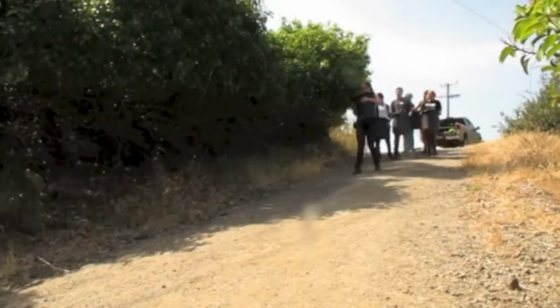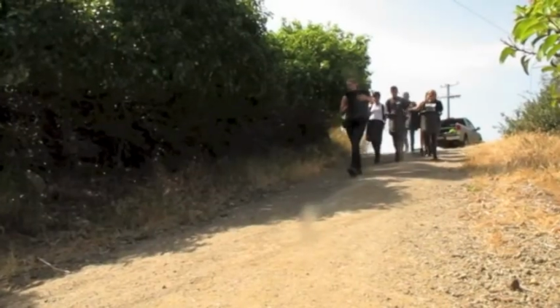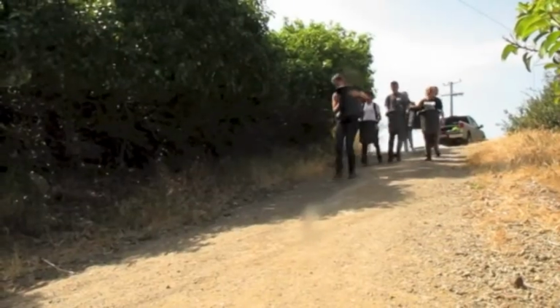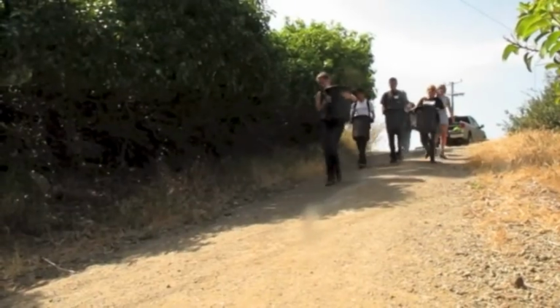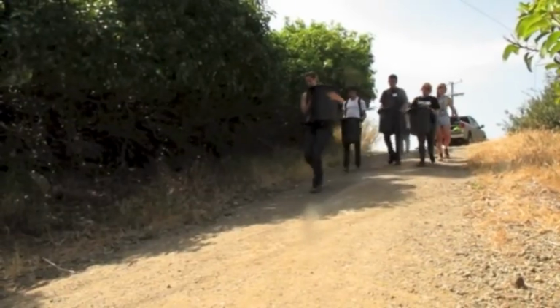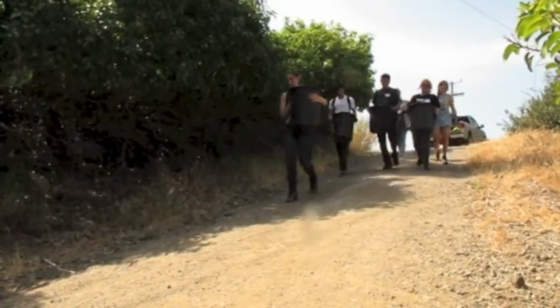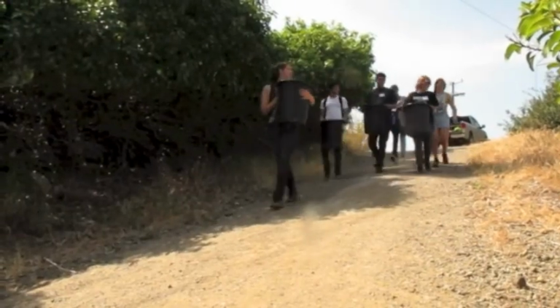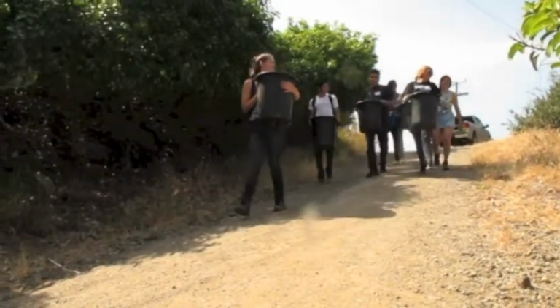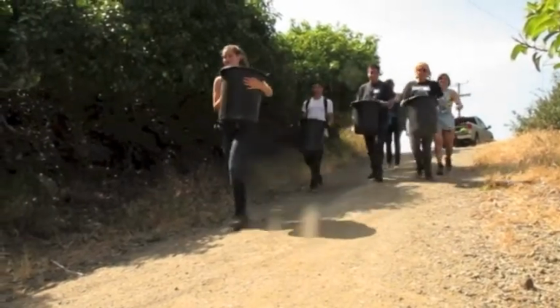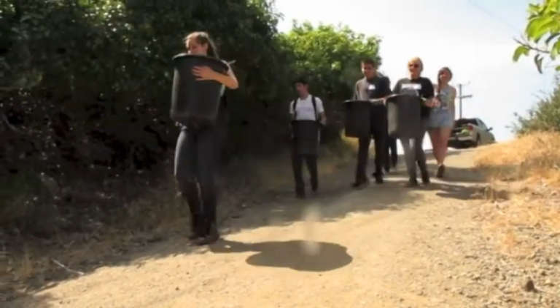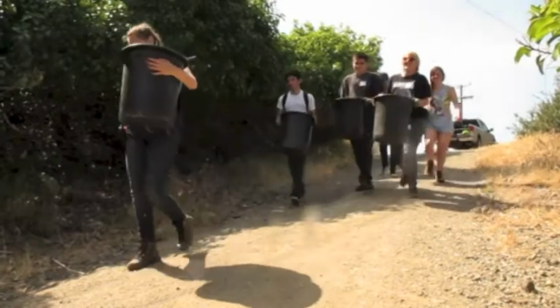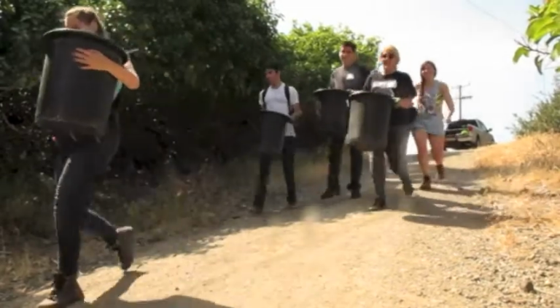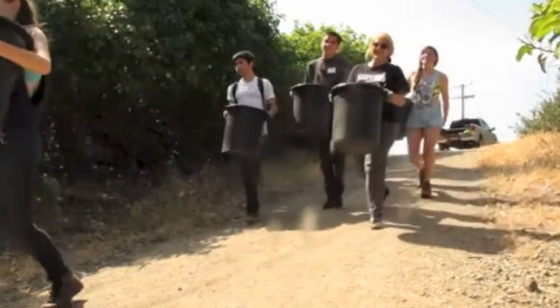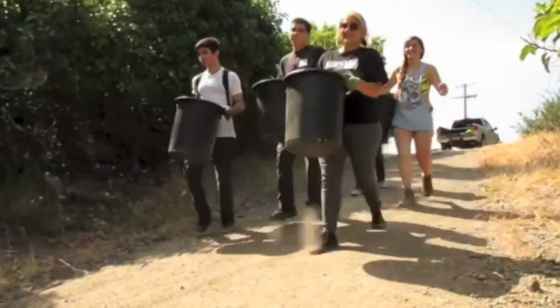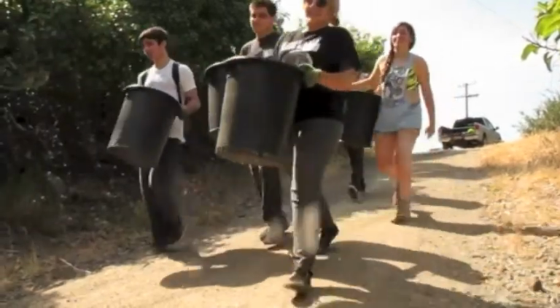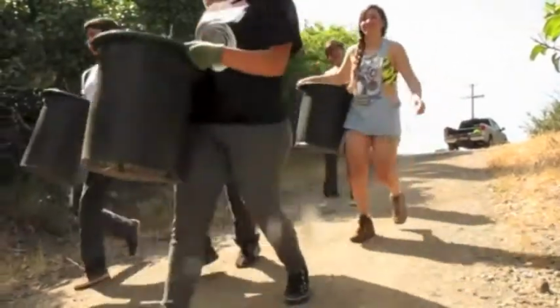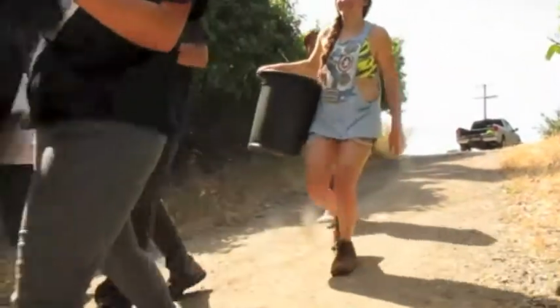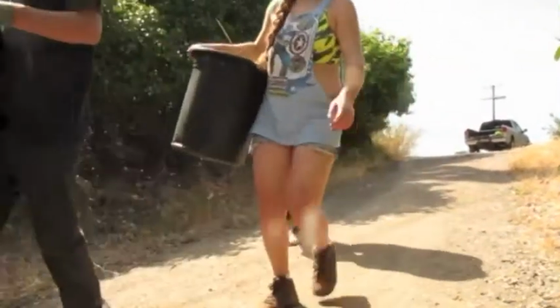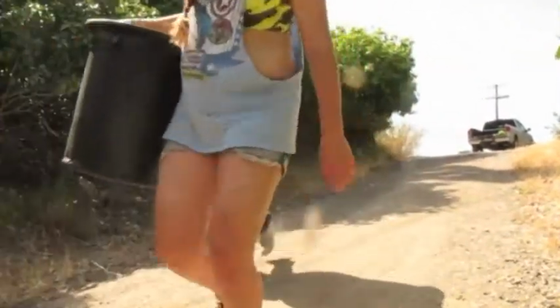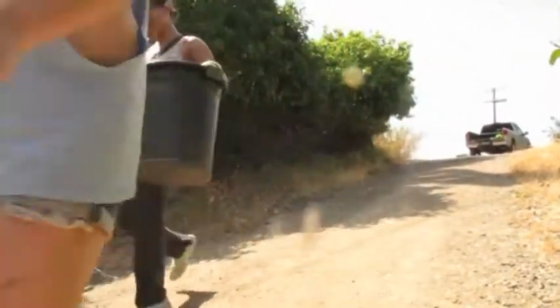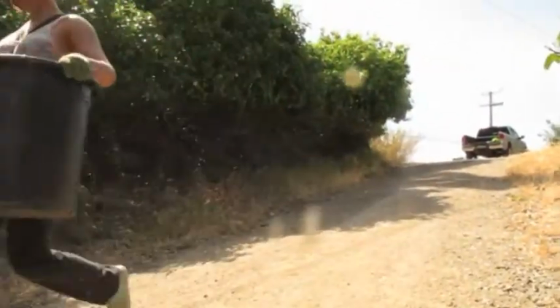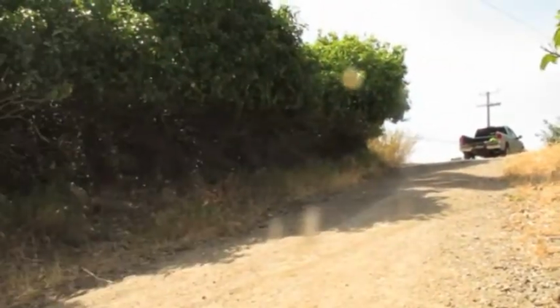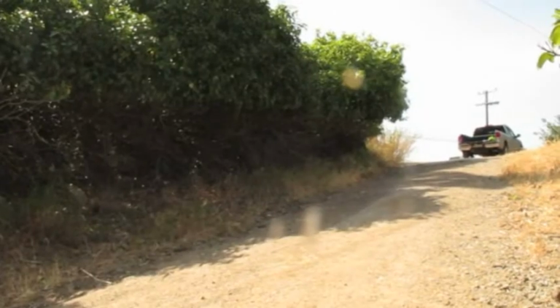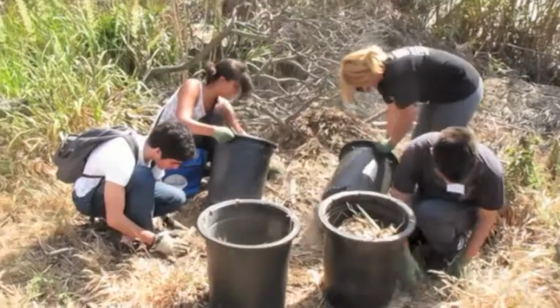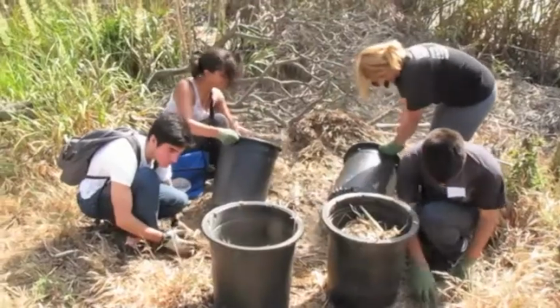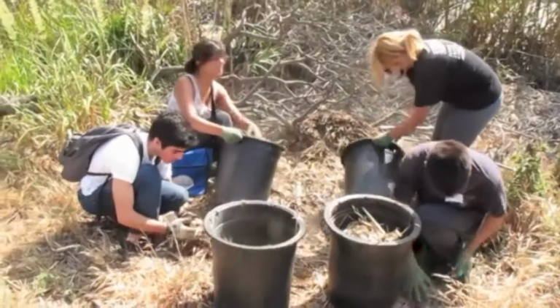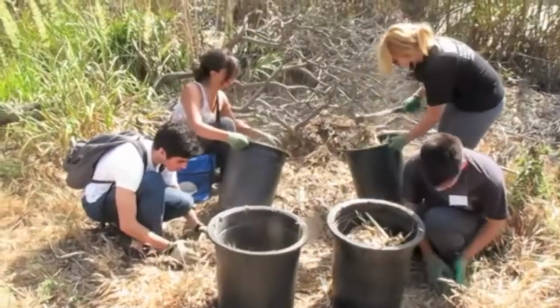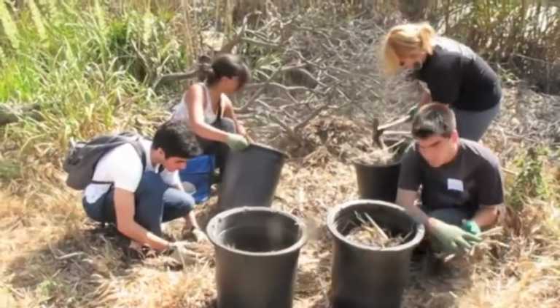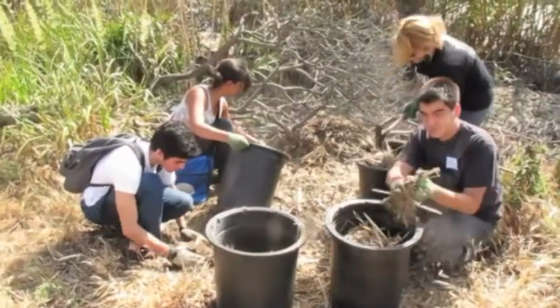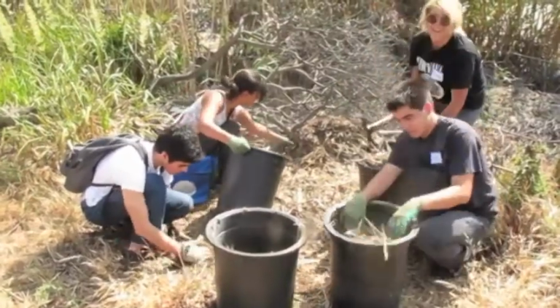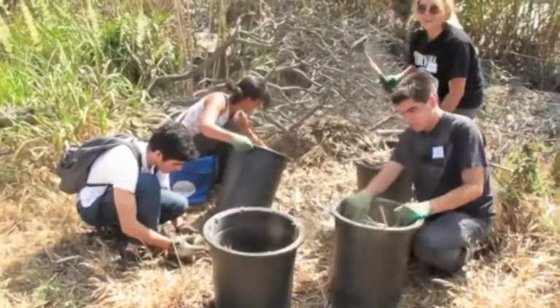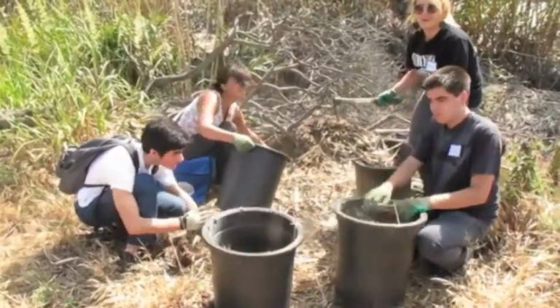Down south in Los Angeles, the WRP provided funding to the nonprofit Tree People to help their restoration efforts in Topanga Canyon. Today, students from Santa Monica High School are joining Tree People and restoring the Topanga Creek ecosystem.